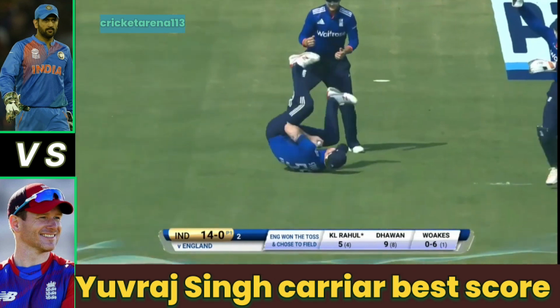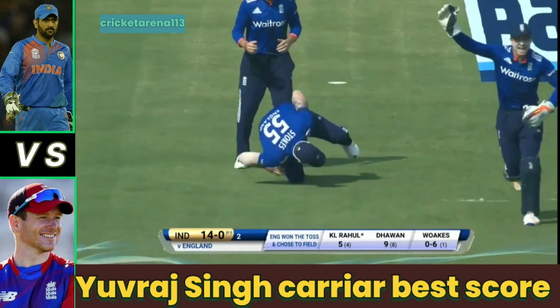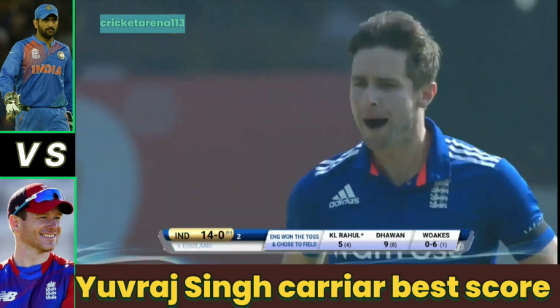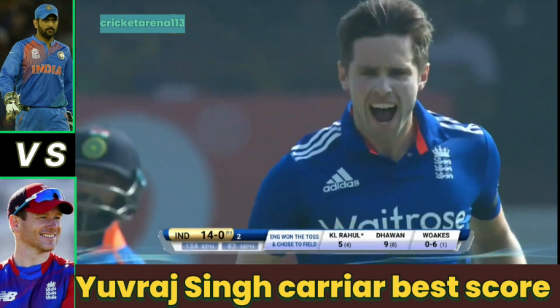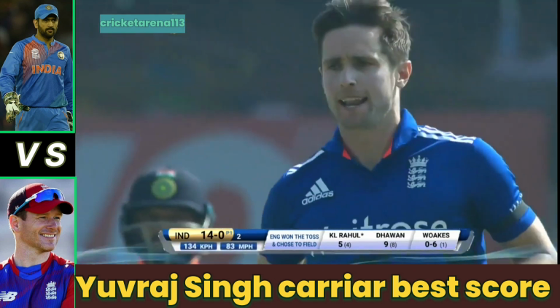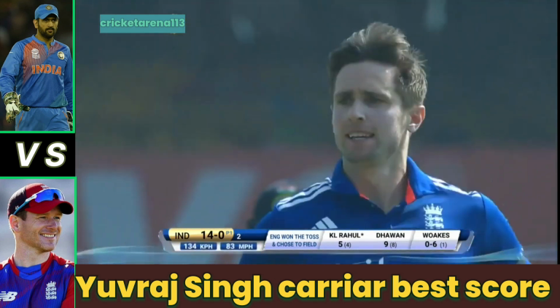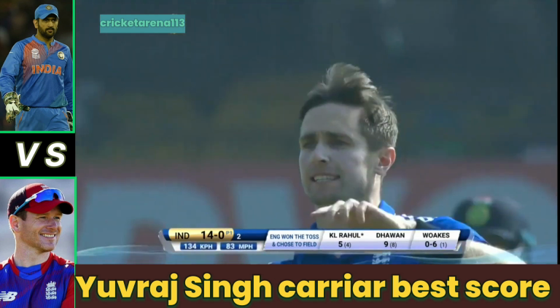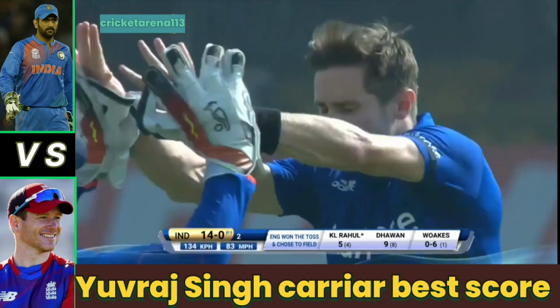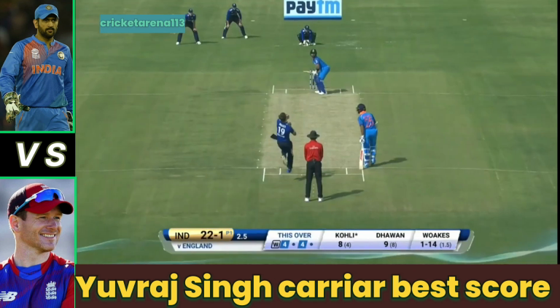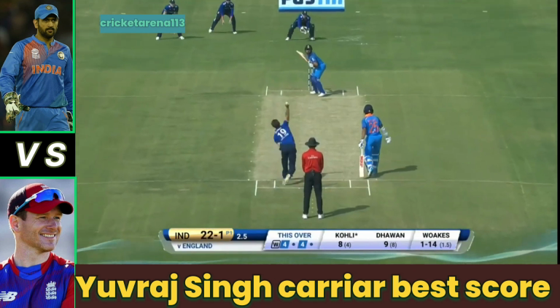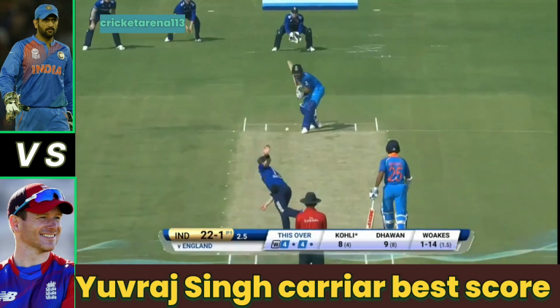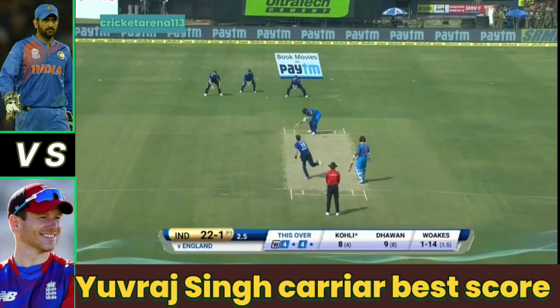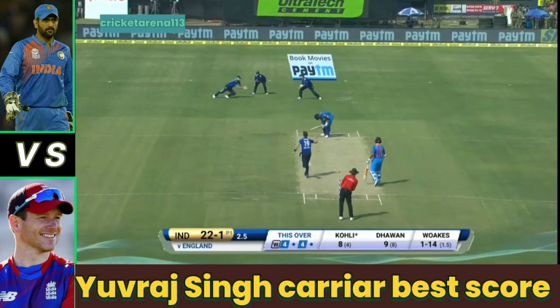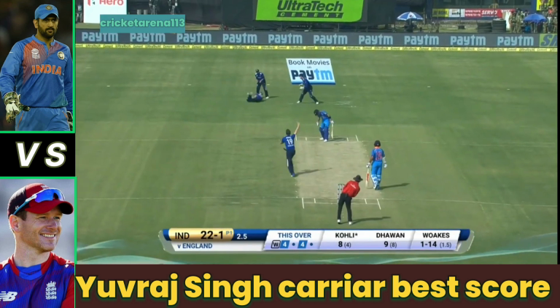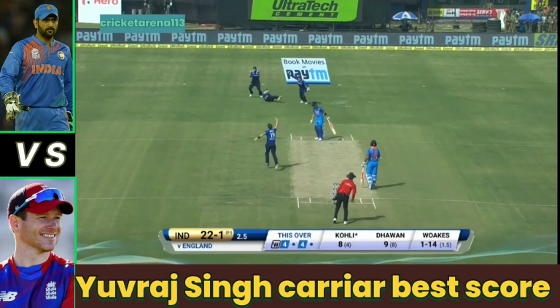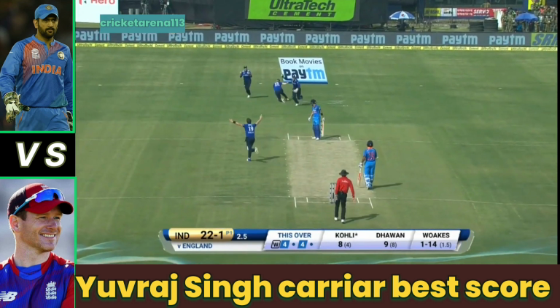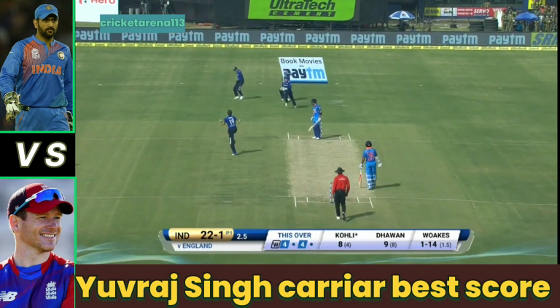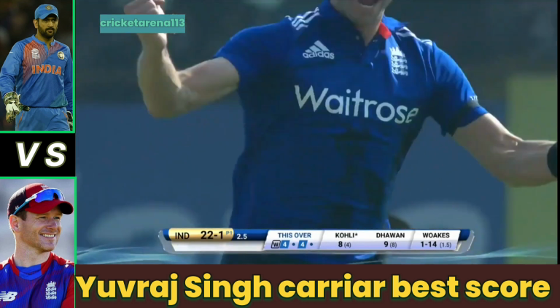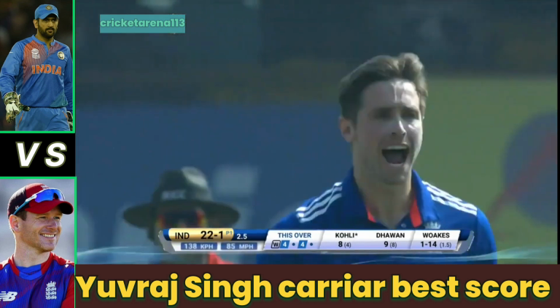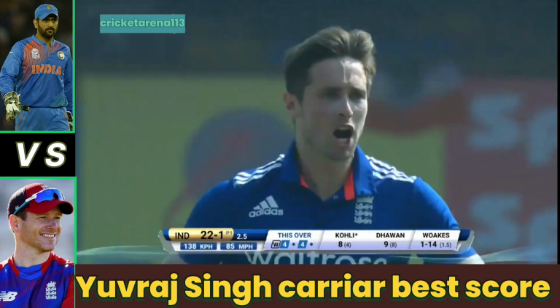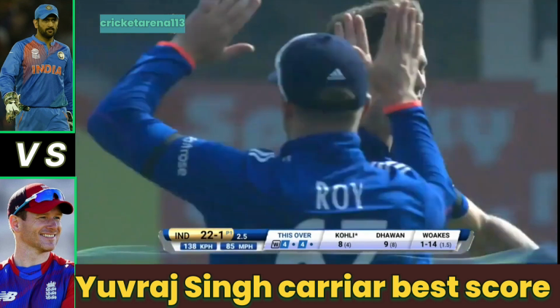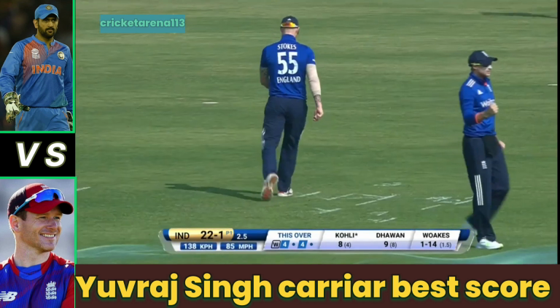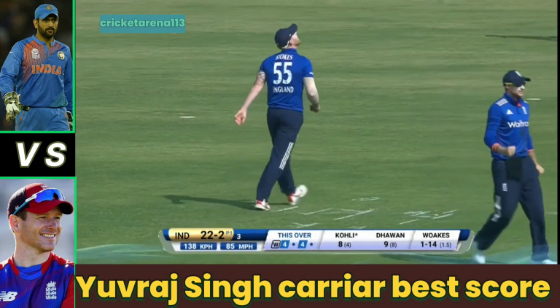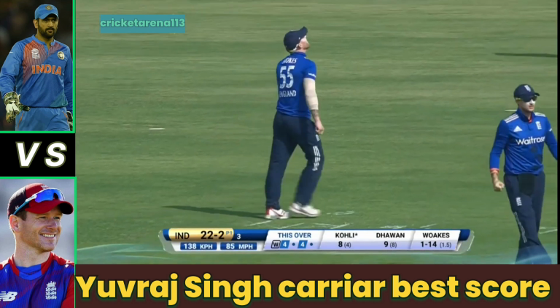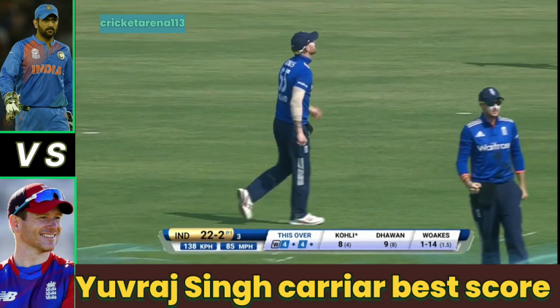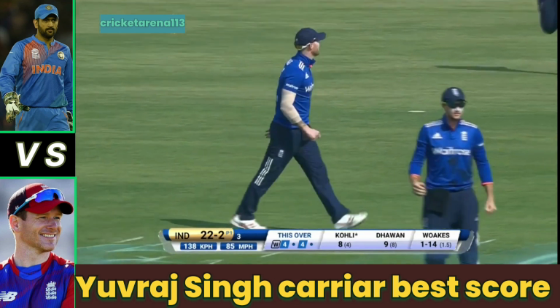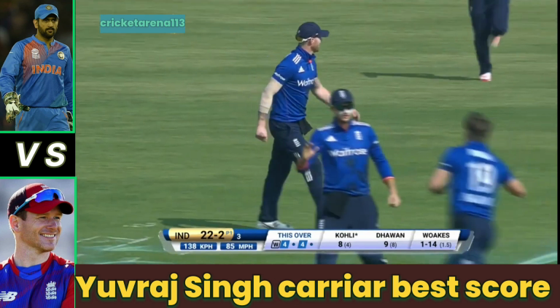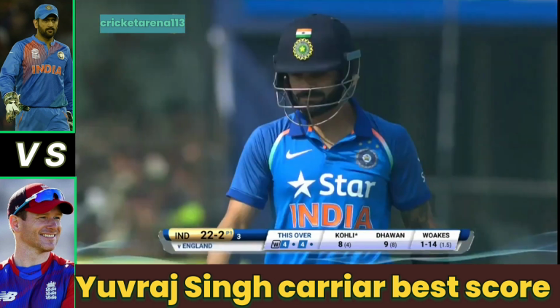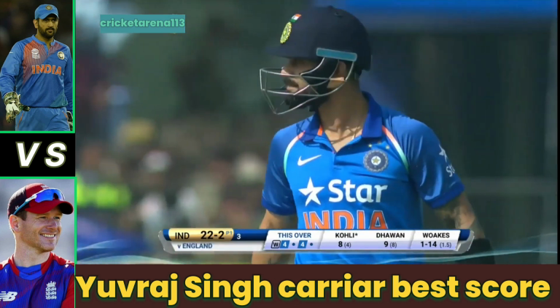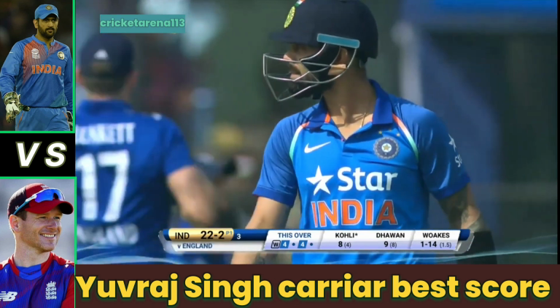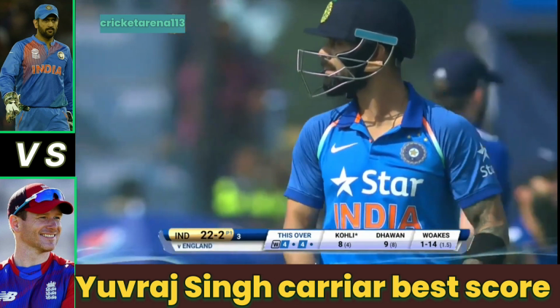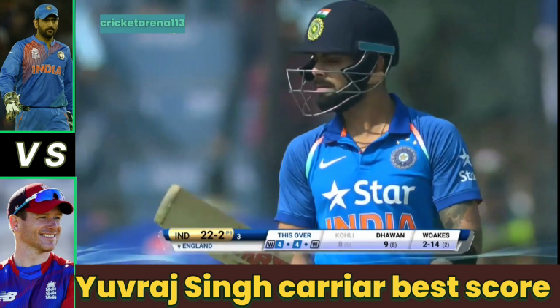Edged and it's taken! He squeezed it into the ground, but the ball has gone off the edge and another brilliant catch at second slip.